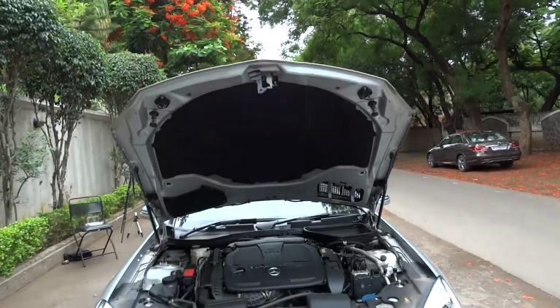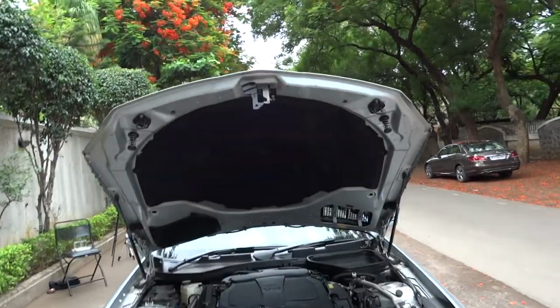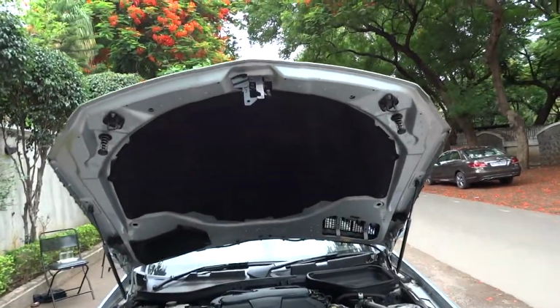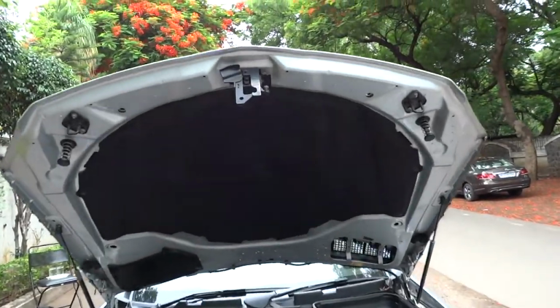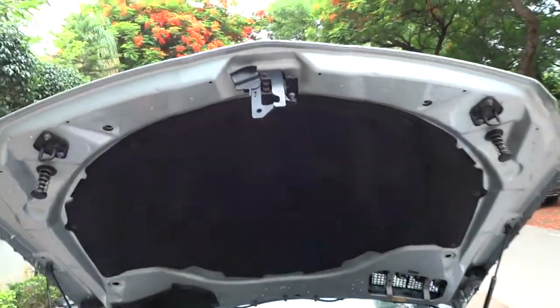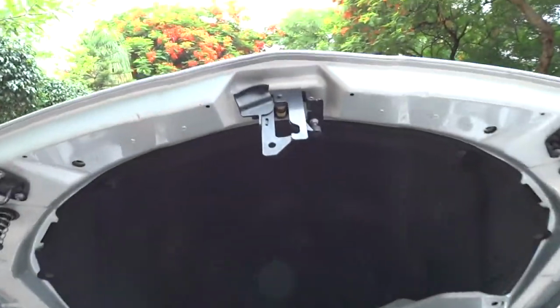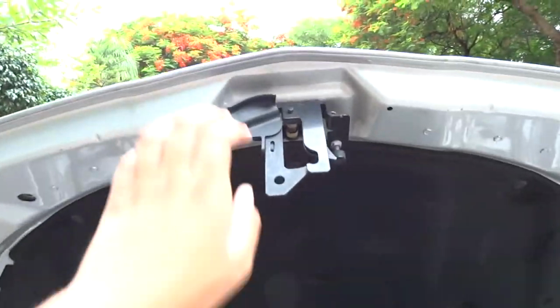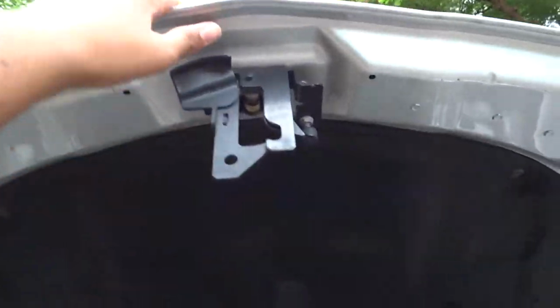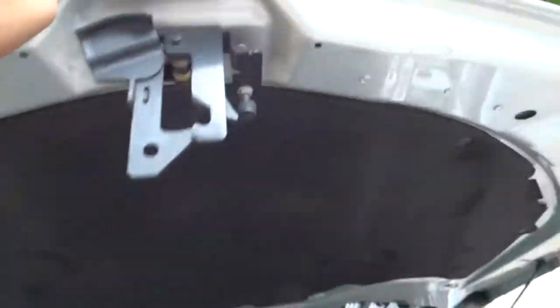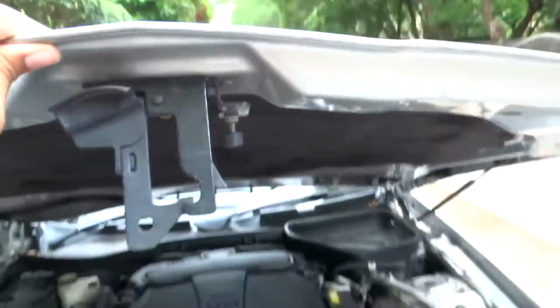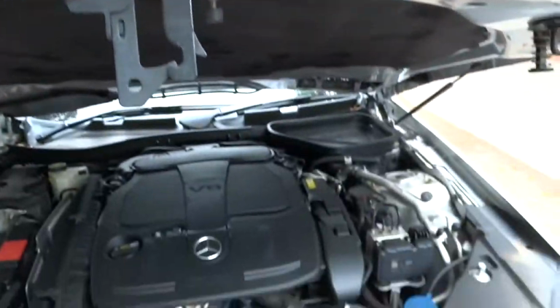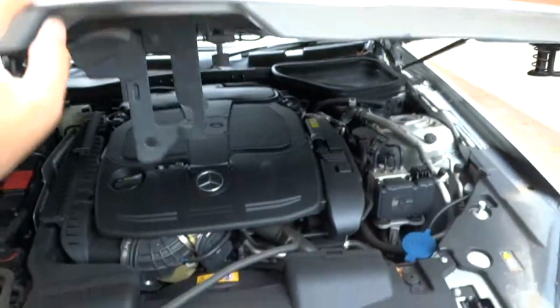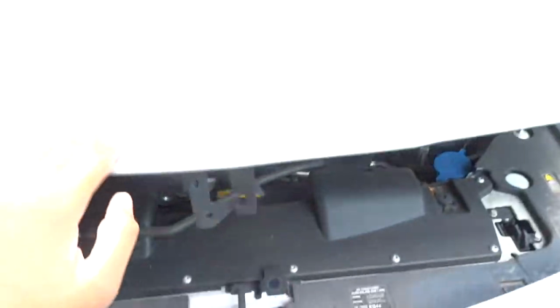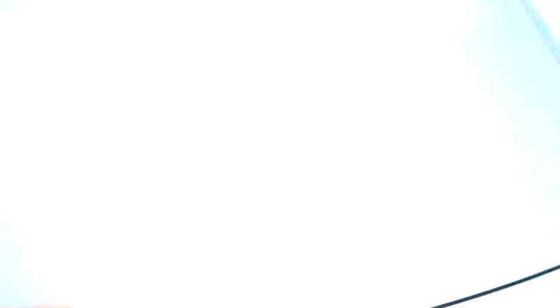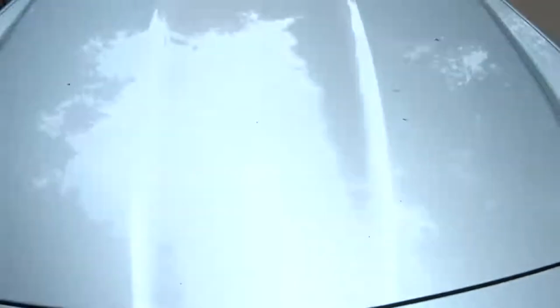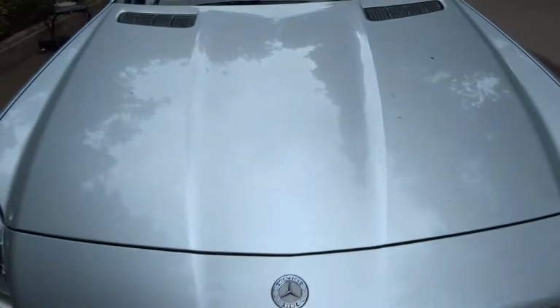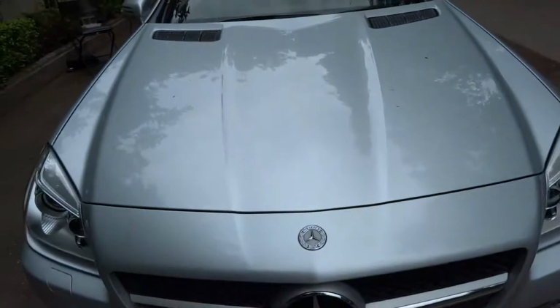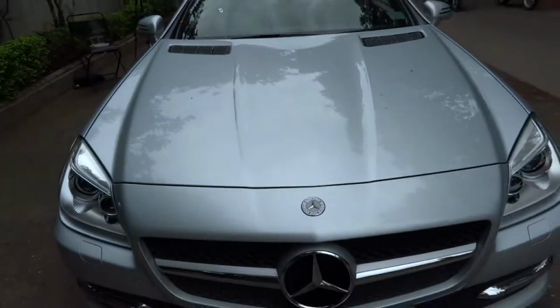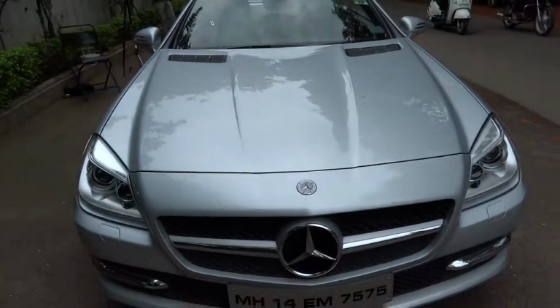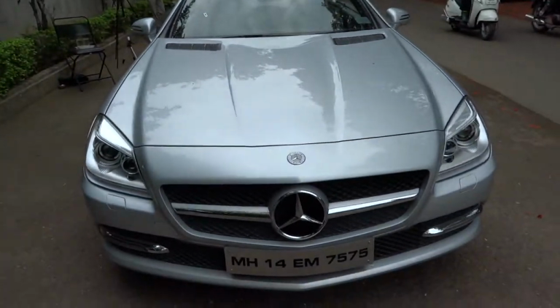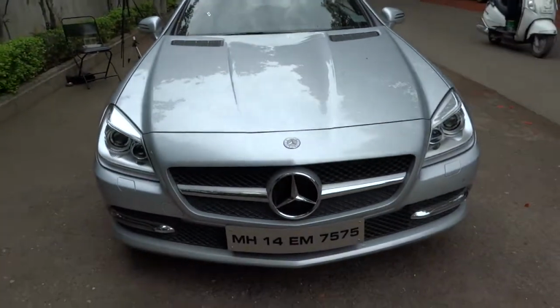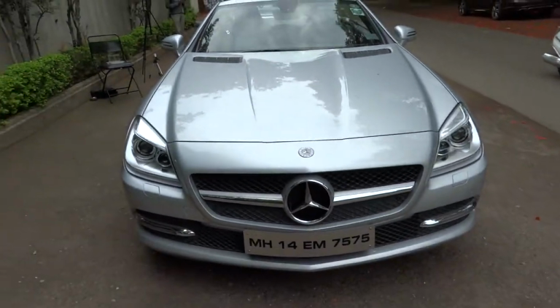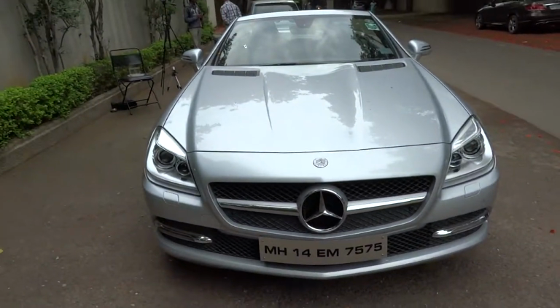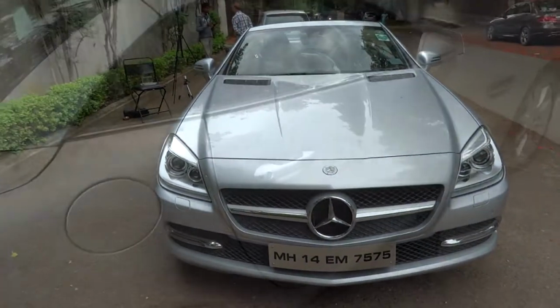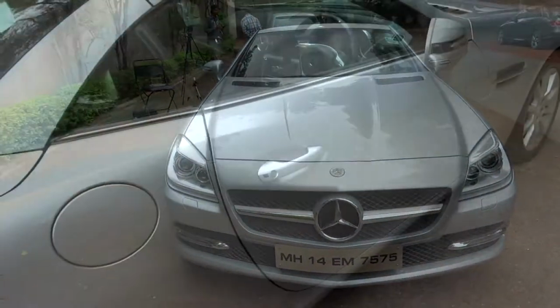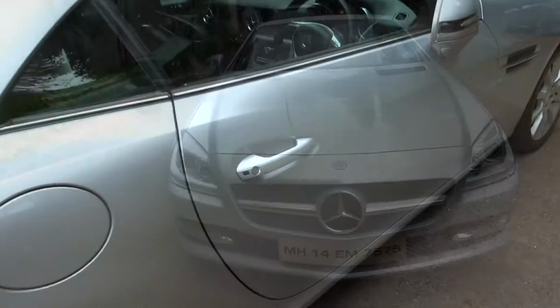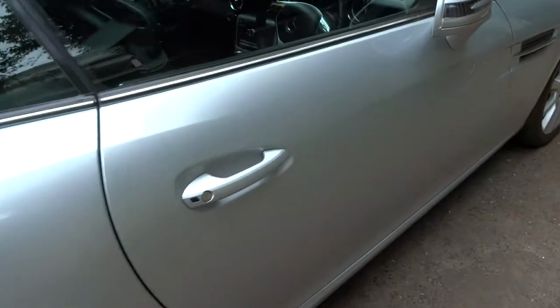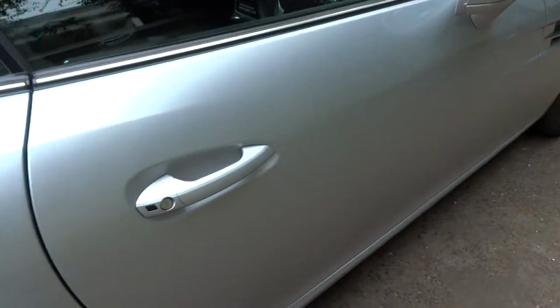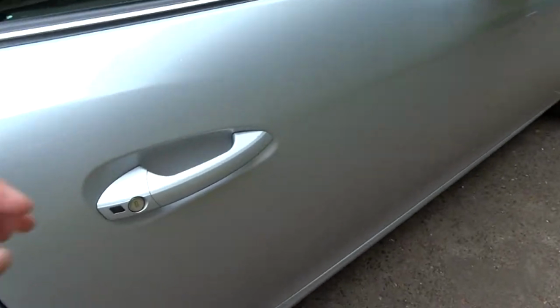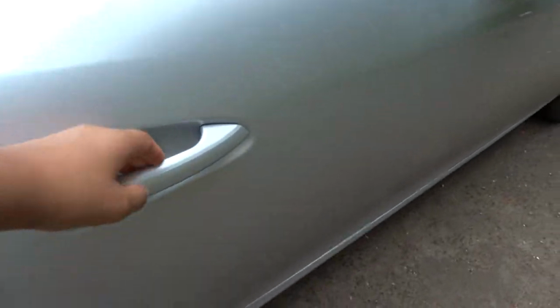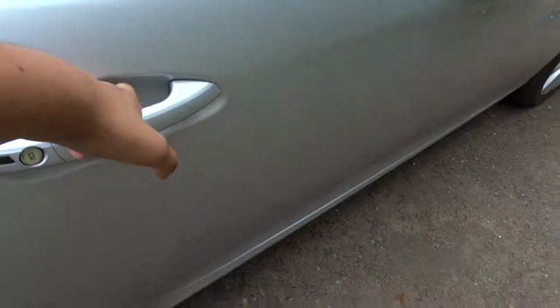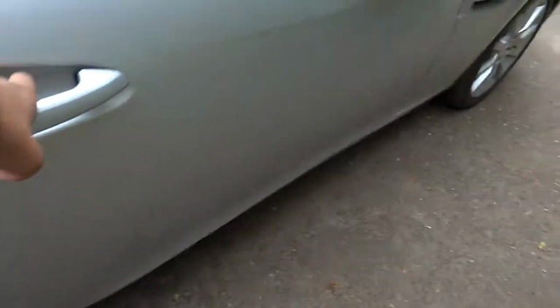This car is rear-wheel drive and has an 18.5-gallon tank requiring 91-octane petrol fuel. Fuel economy ratings are about 21 MPG city and 29 MPG highway. The exterior color is known as Iridium Silver Metallic.